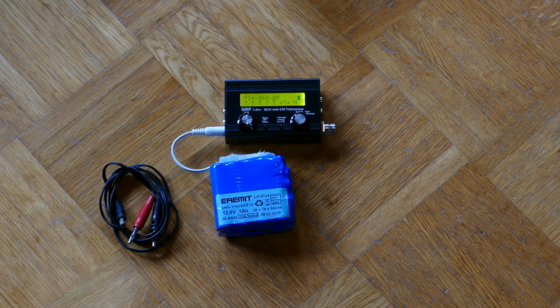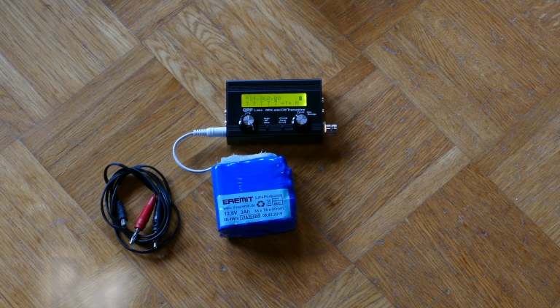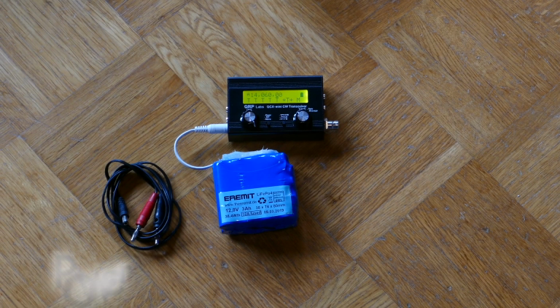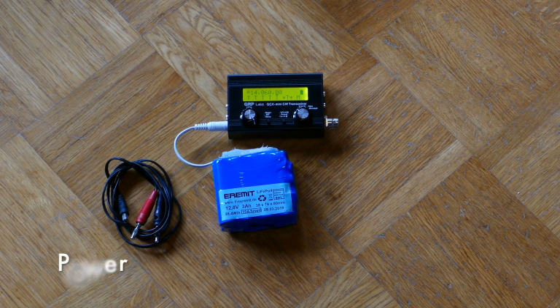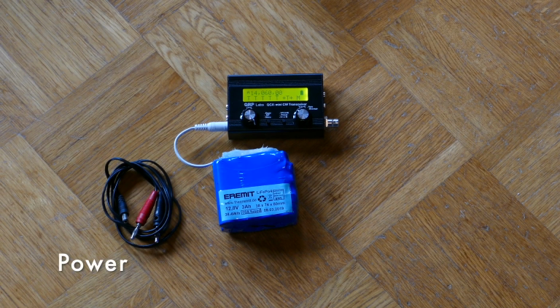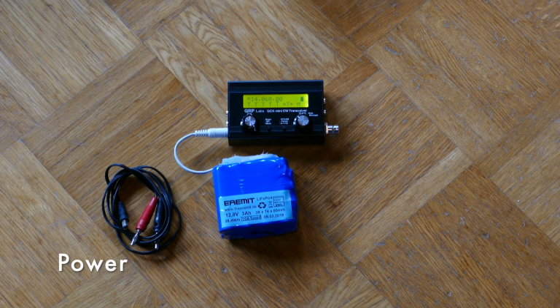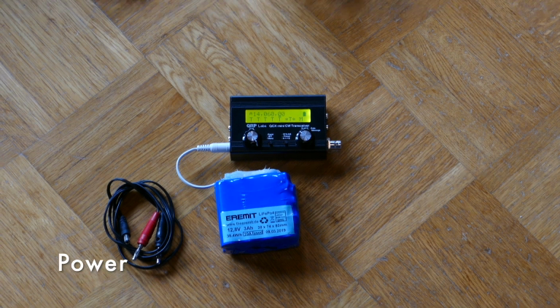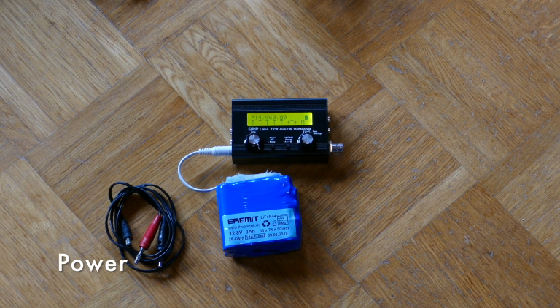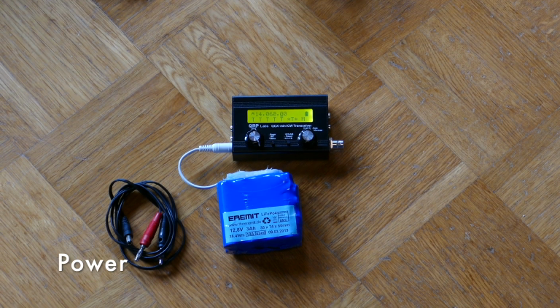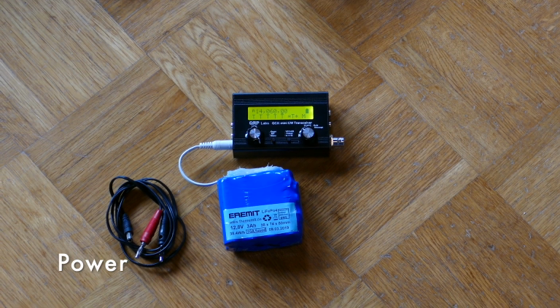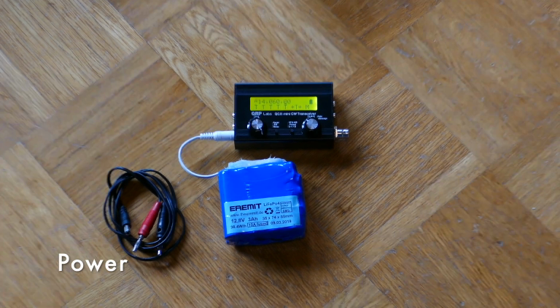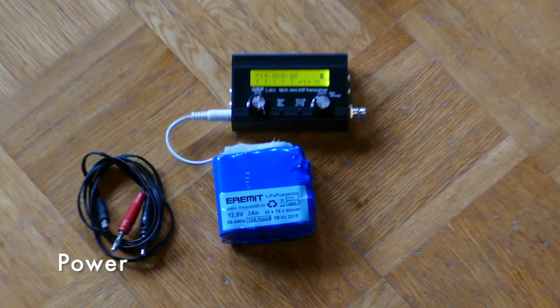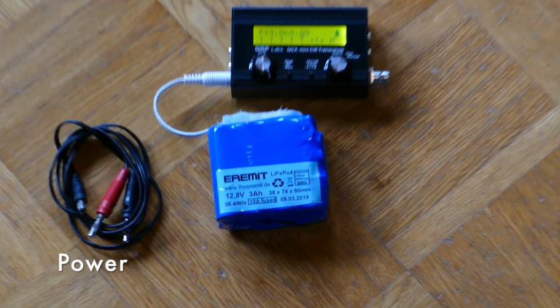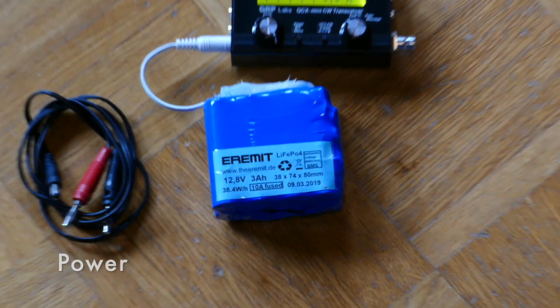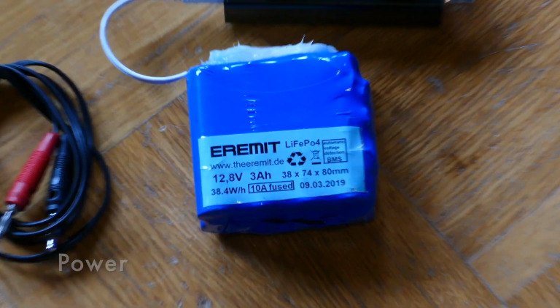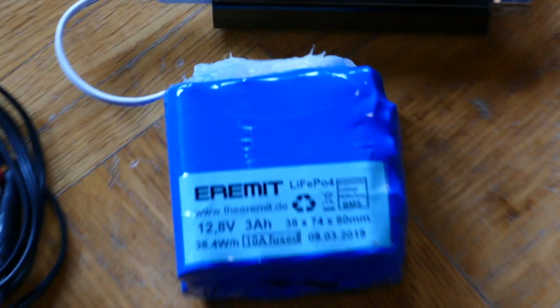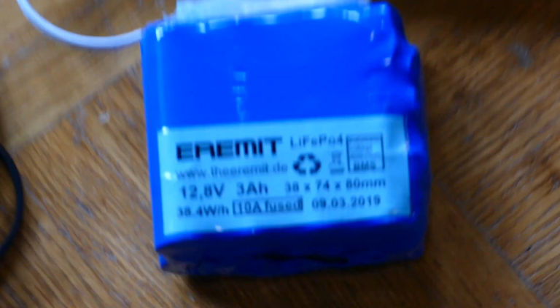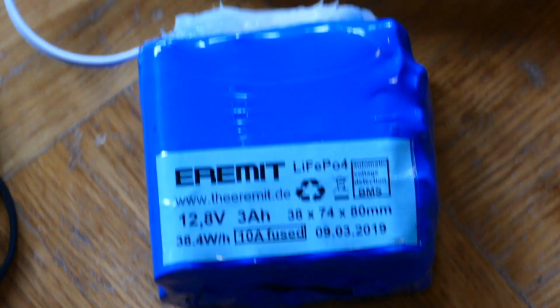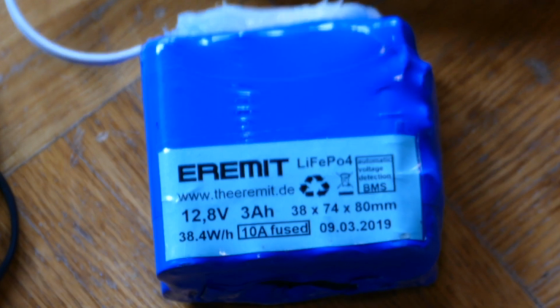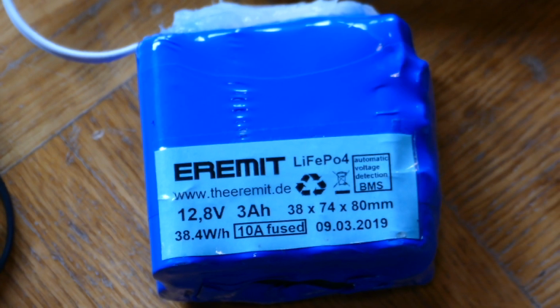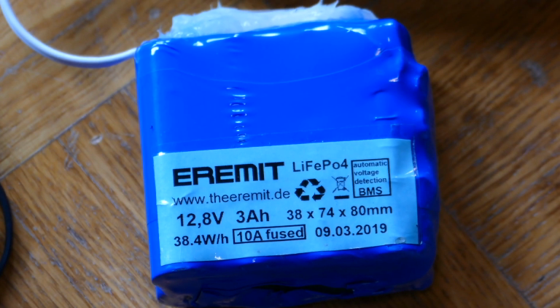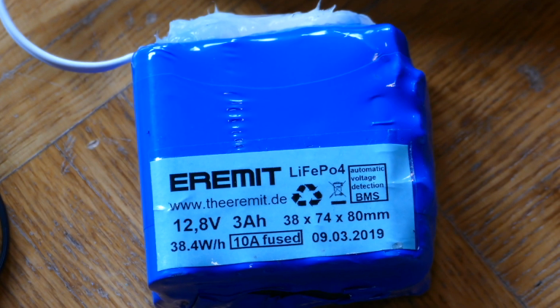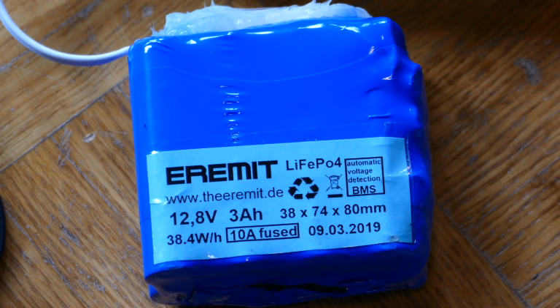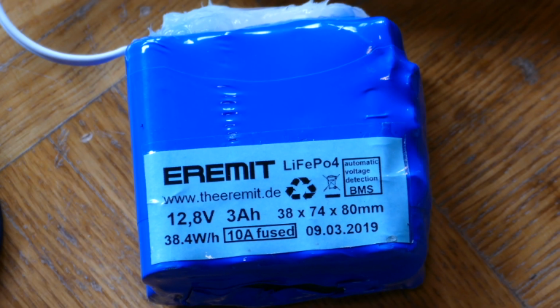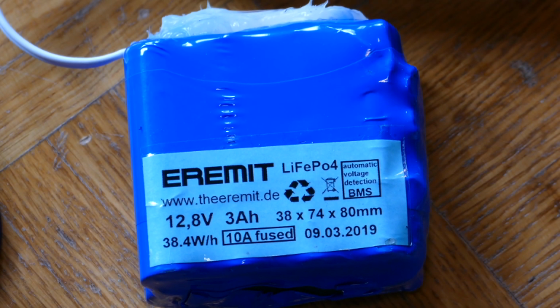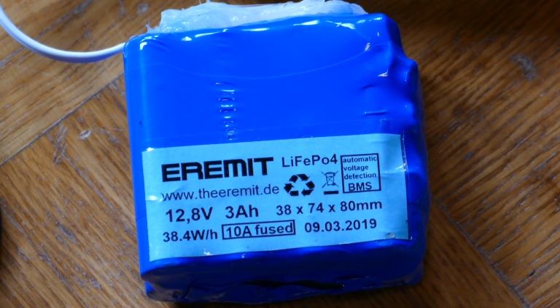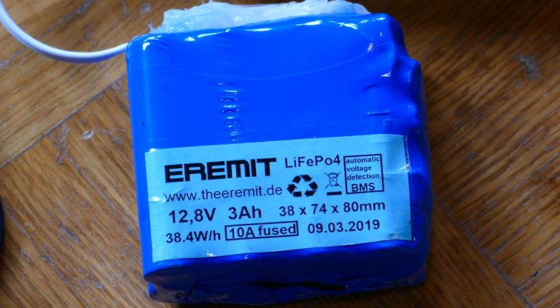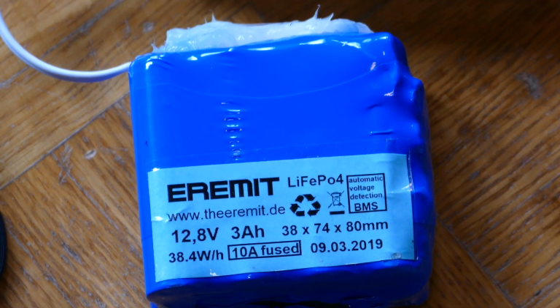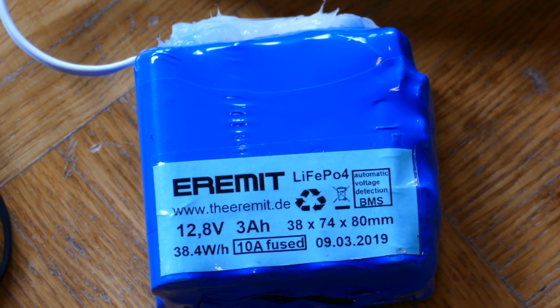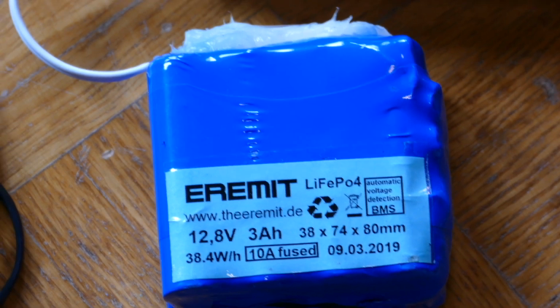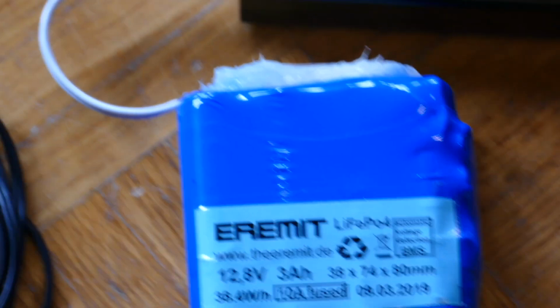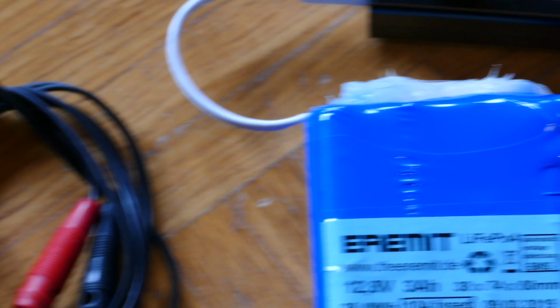Most important is a battery, because you need power. Select the one you prefer. In this example it is a LiFePO4 battery with 3 Ah.